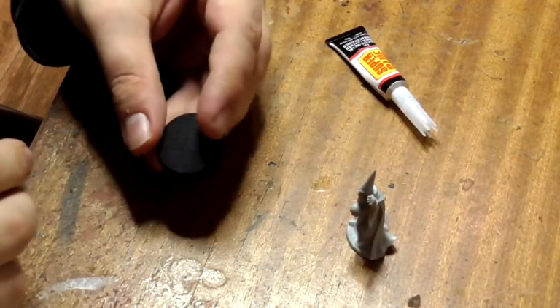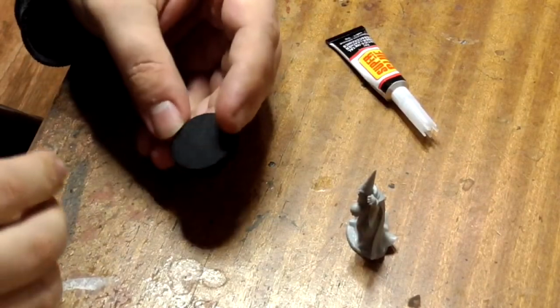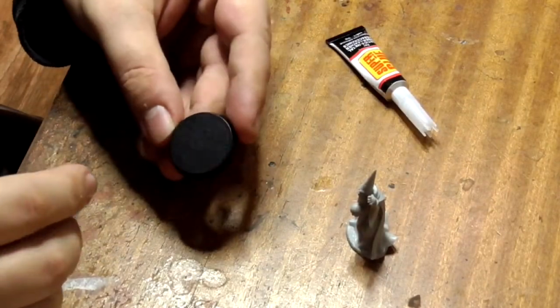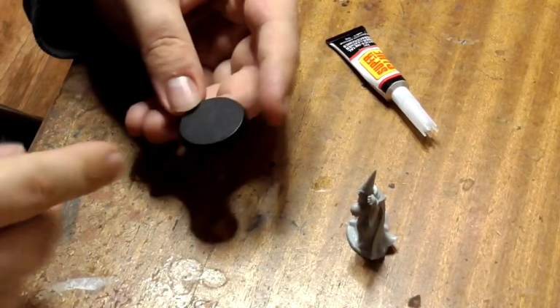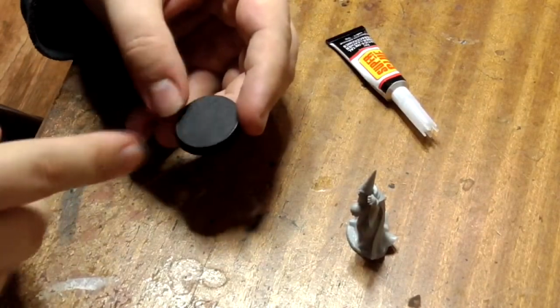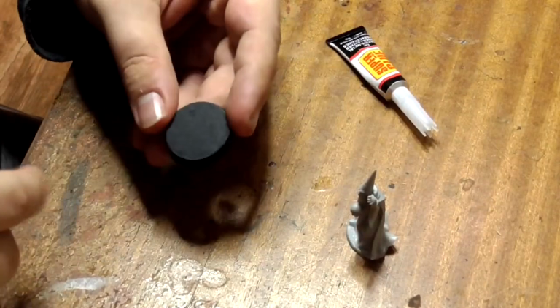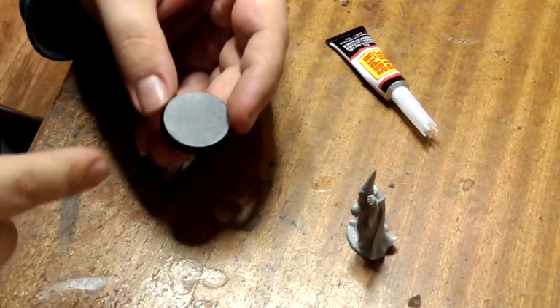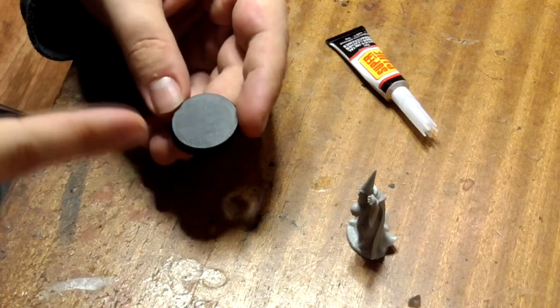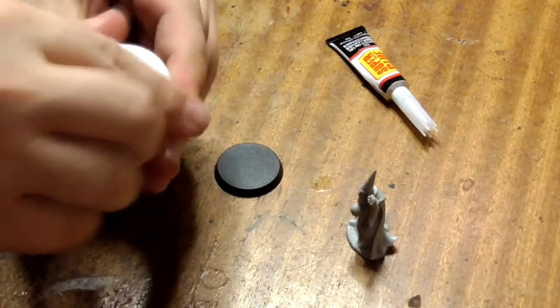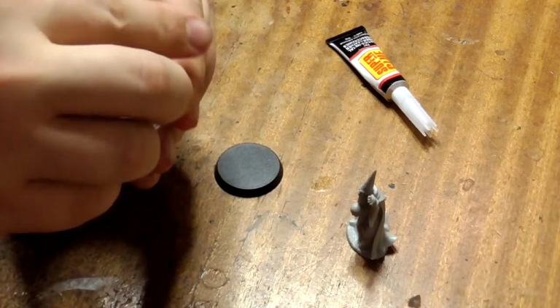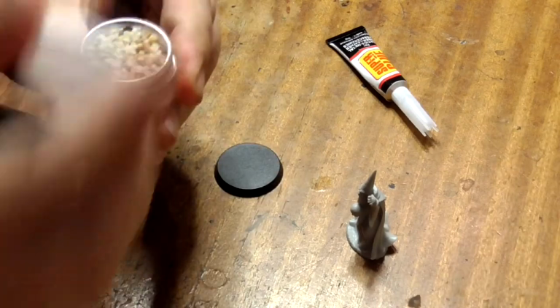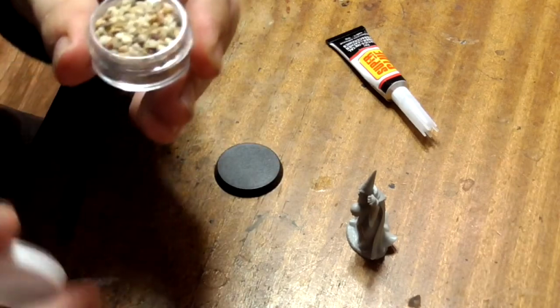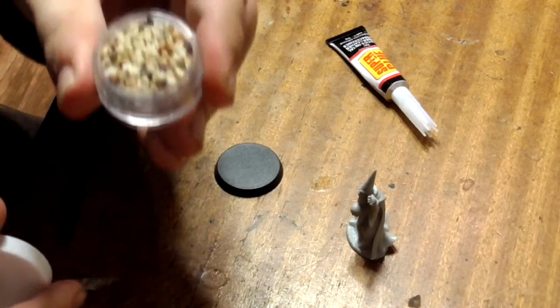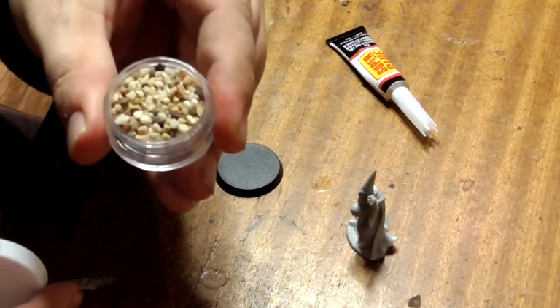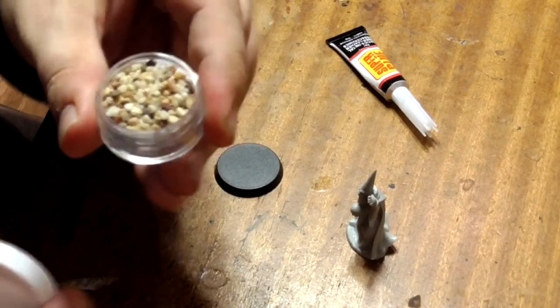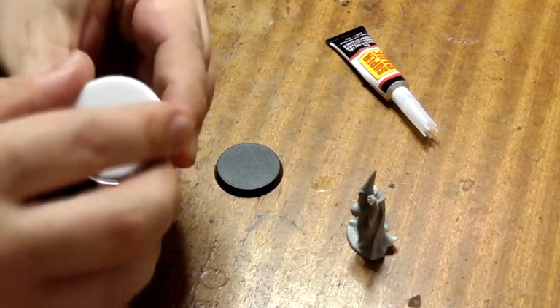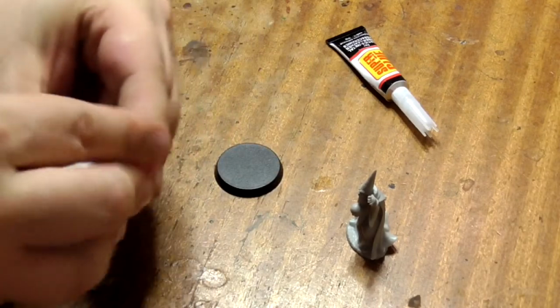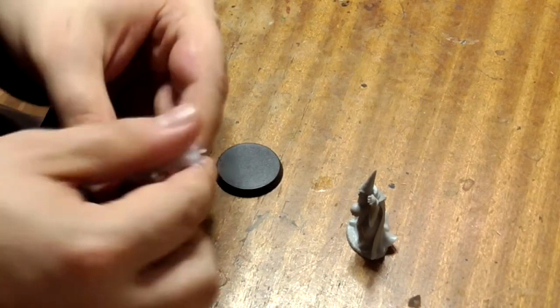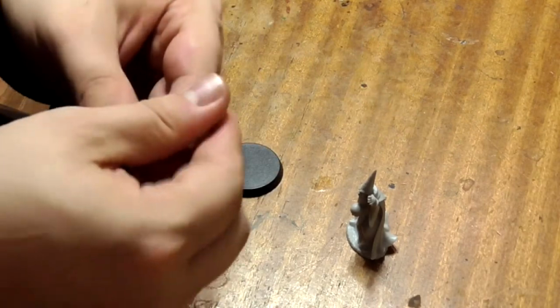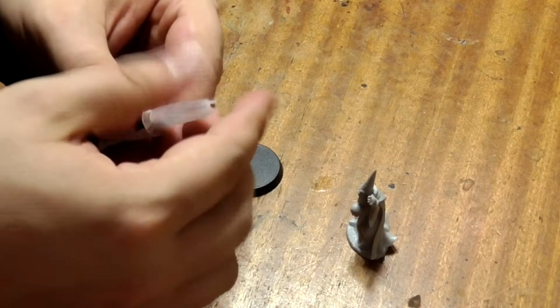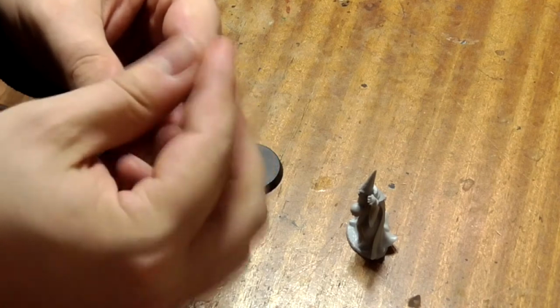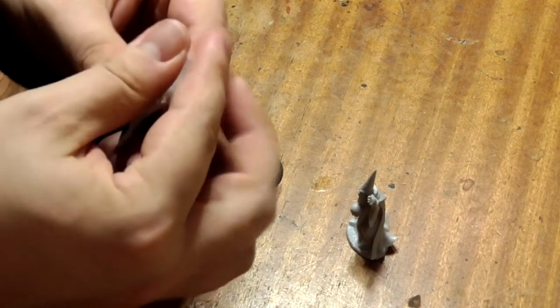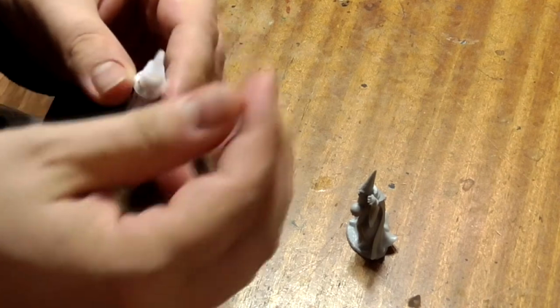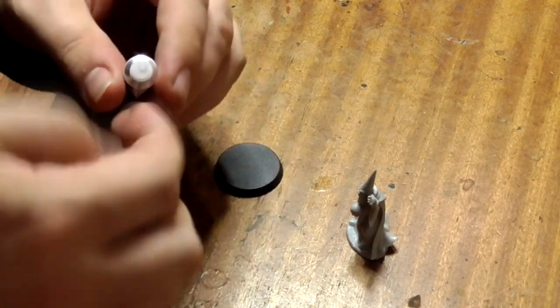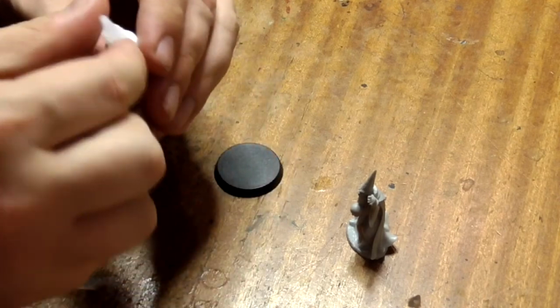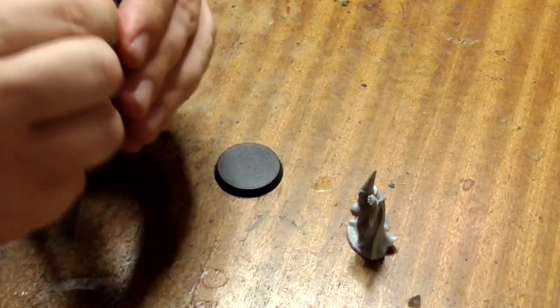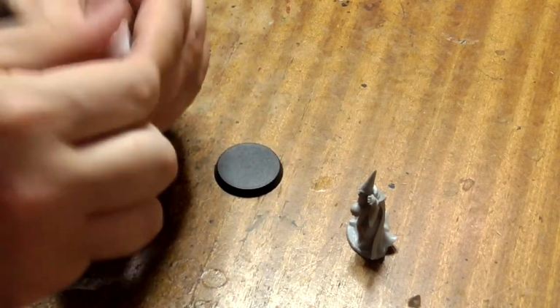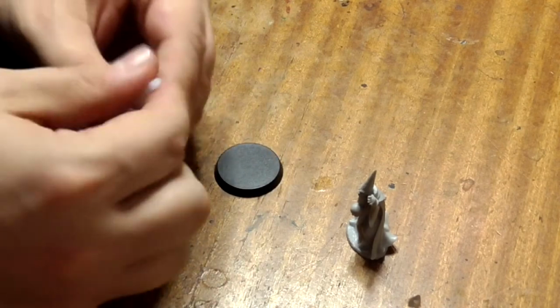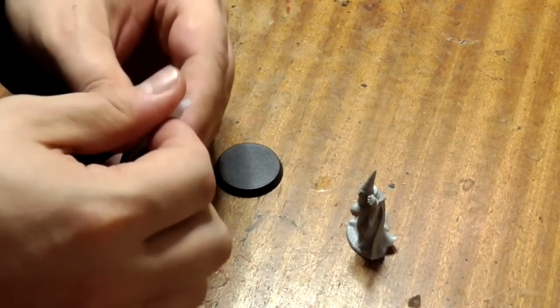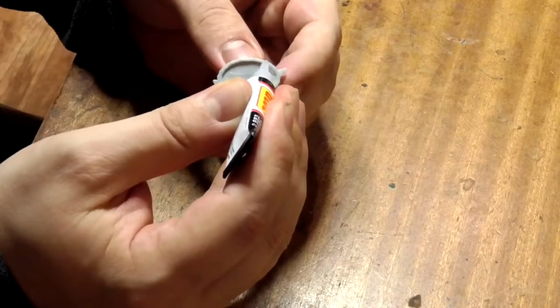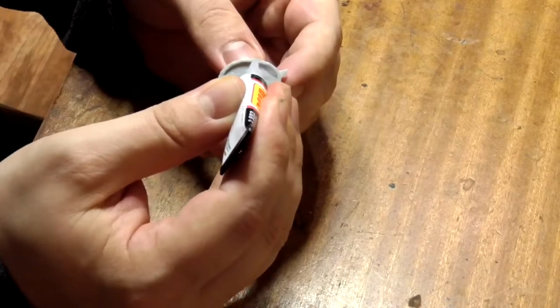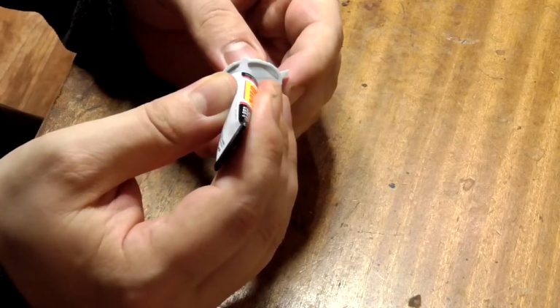The ultimate level box comes with a round base and a little pot of aquarium sand. You'll need to find some superglue to stick him to his base as this plastic will not react to poly cement.